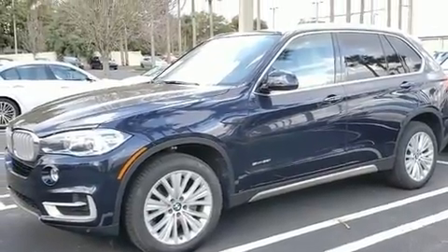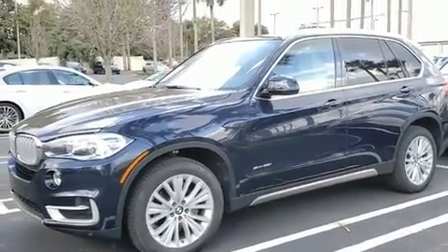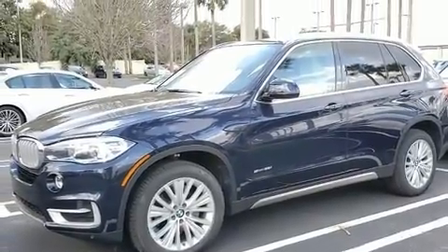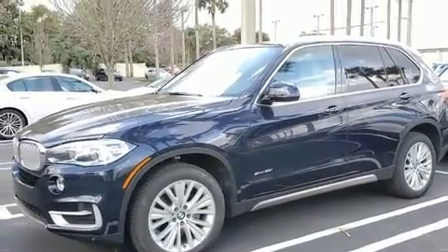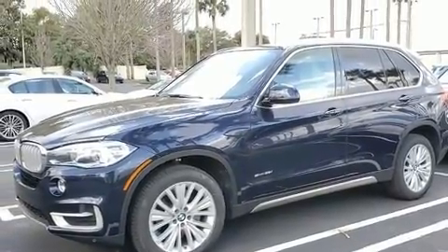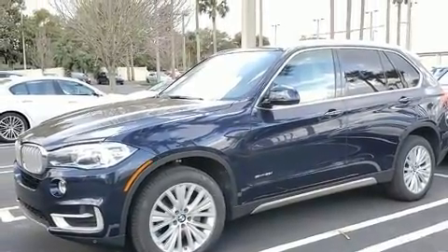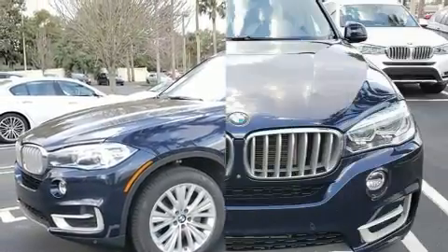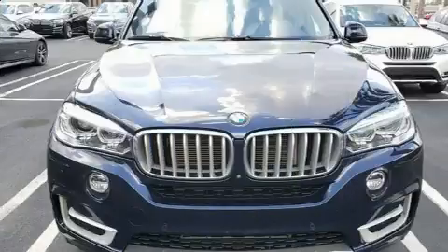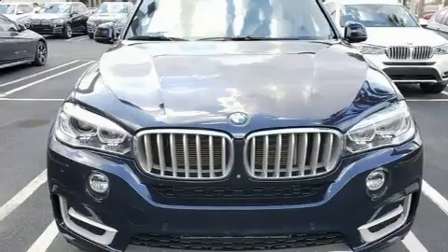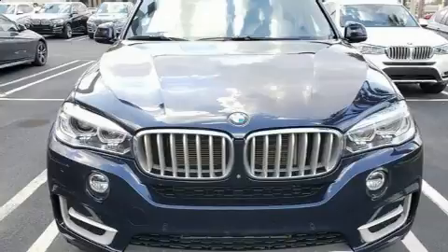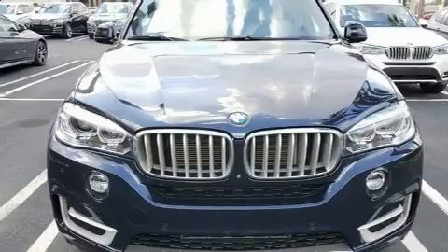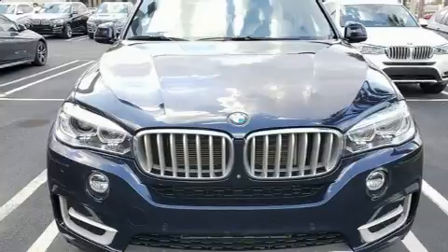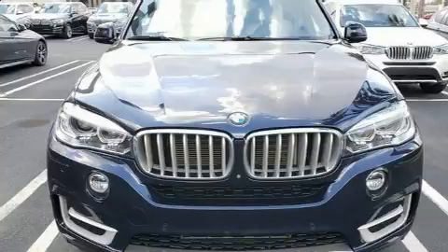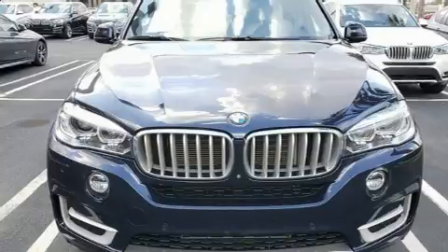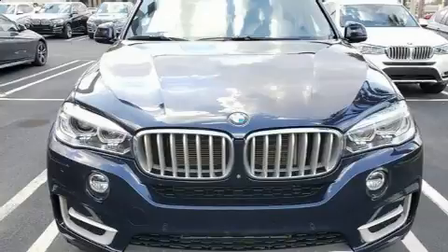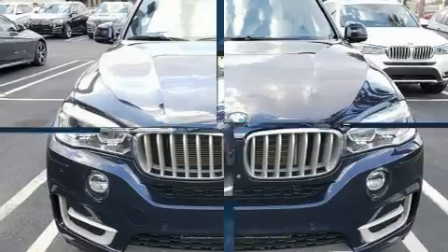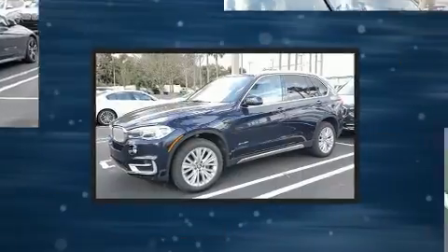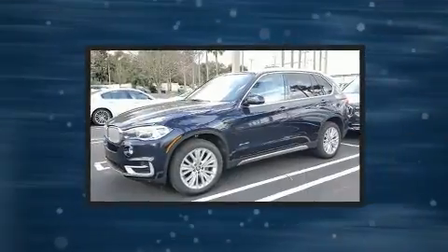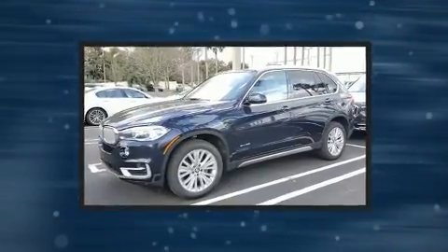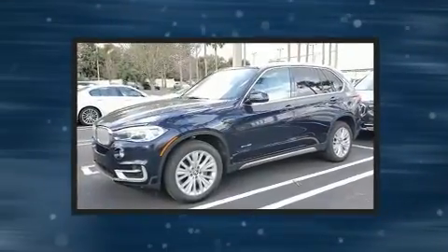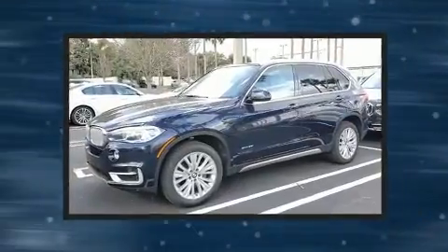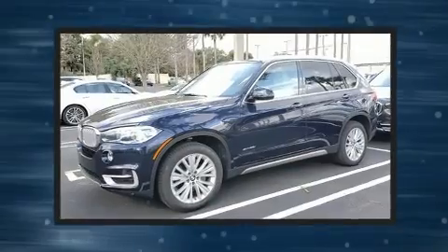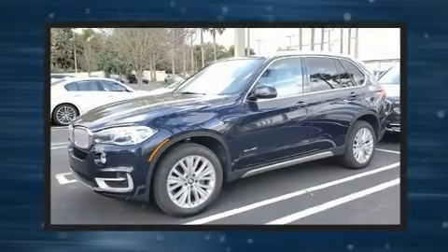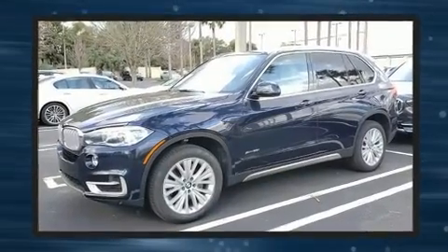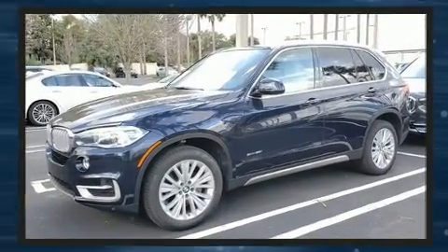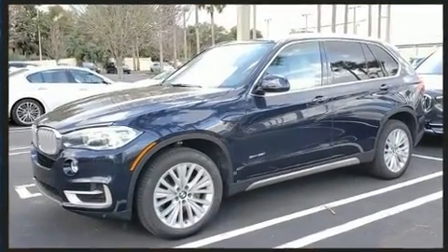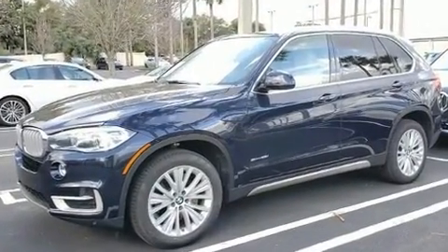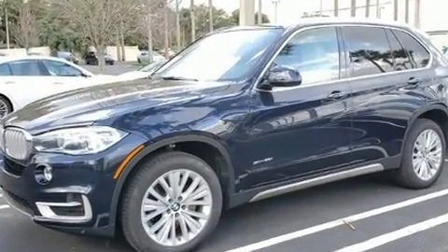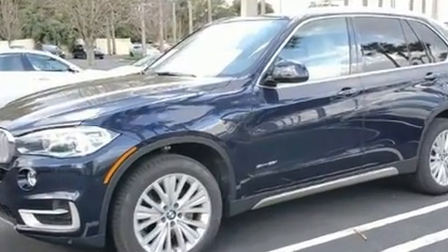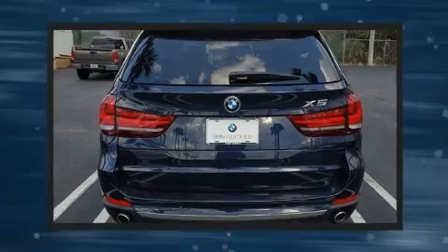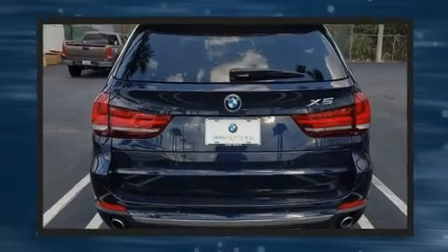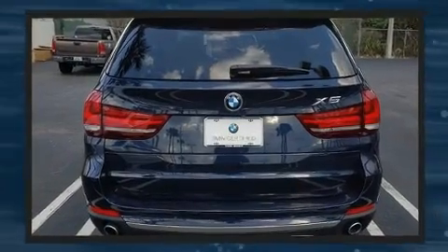All of the premium features expected of a BMW are offered including adjustable headrests in all seating positions, an outside temperature display, automatic dimming door mirrors, and seat memory.